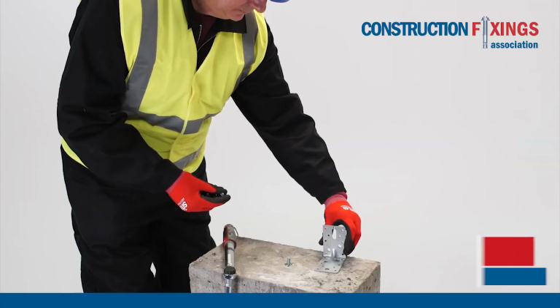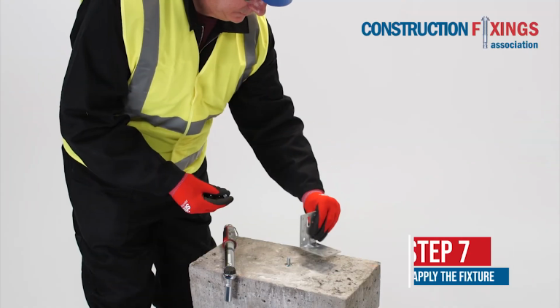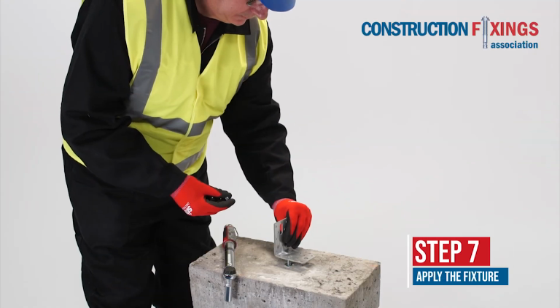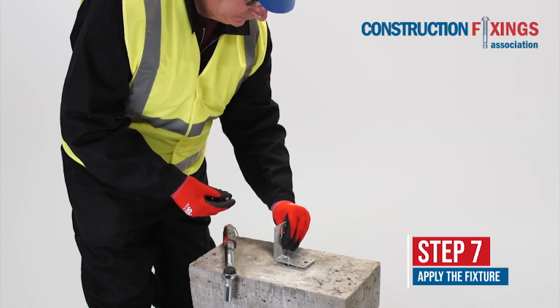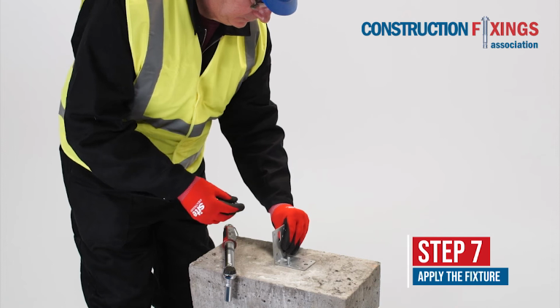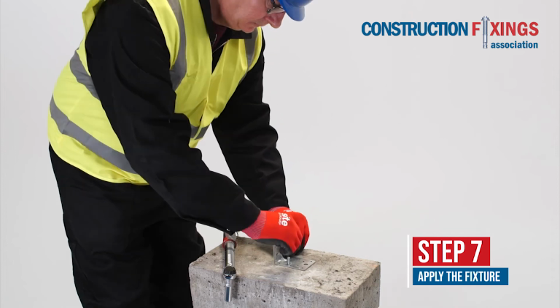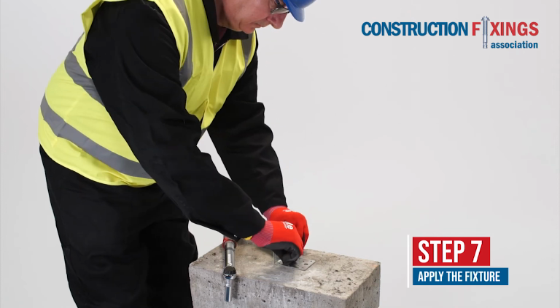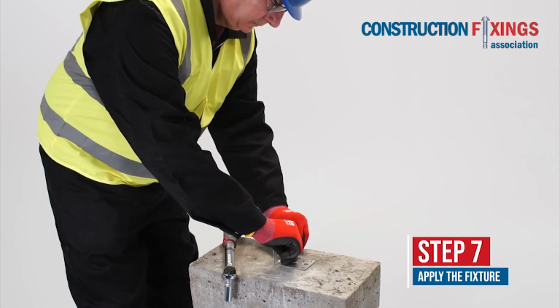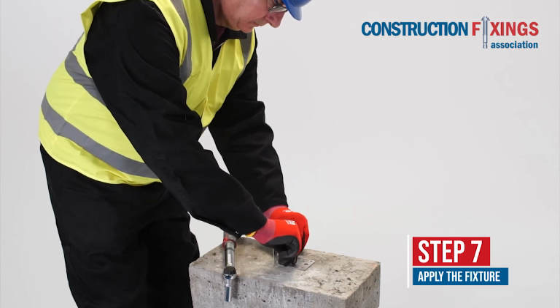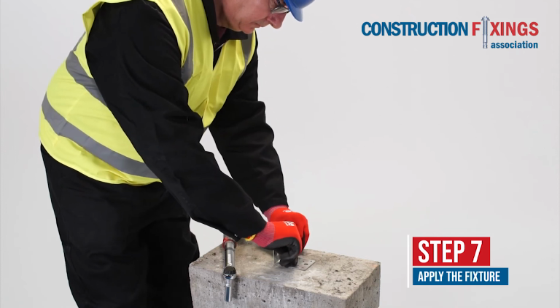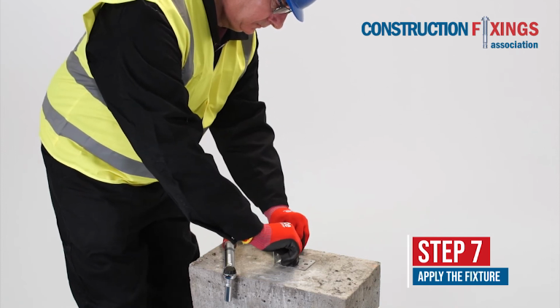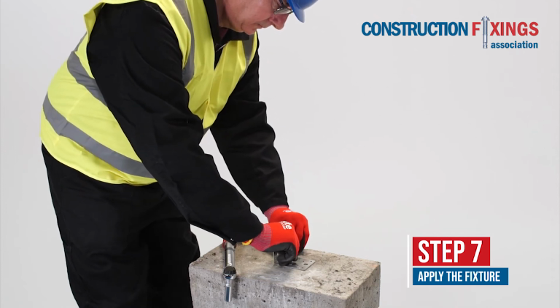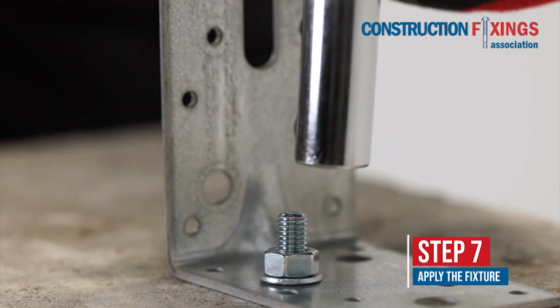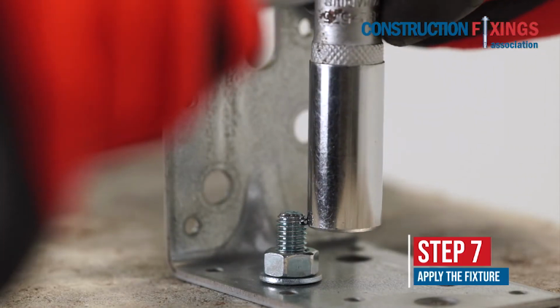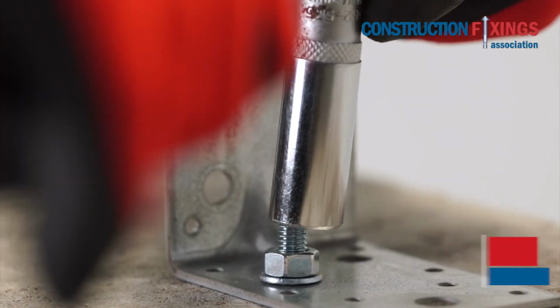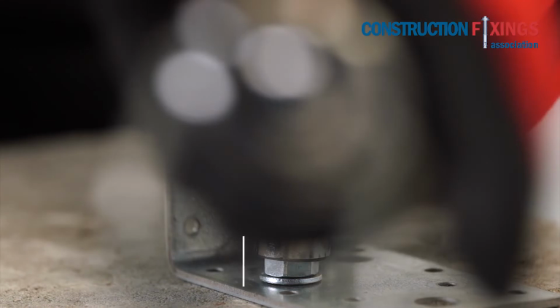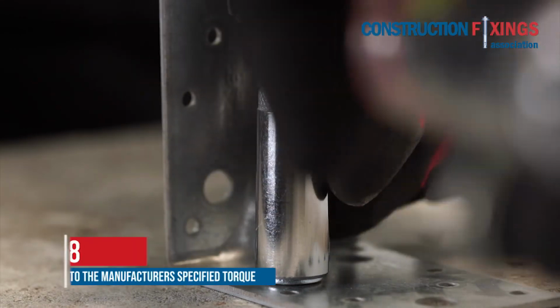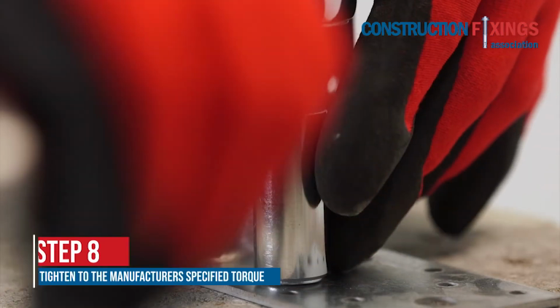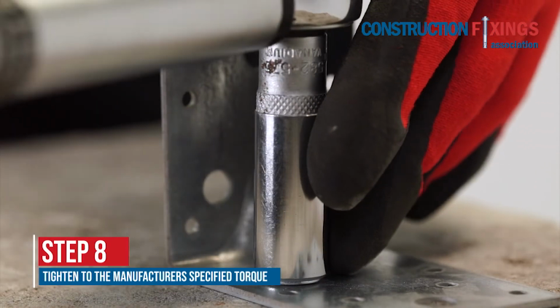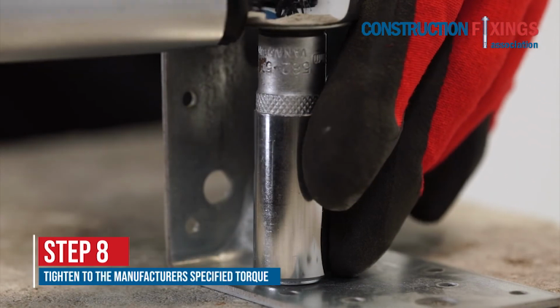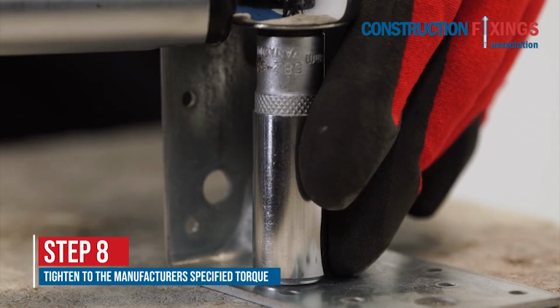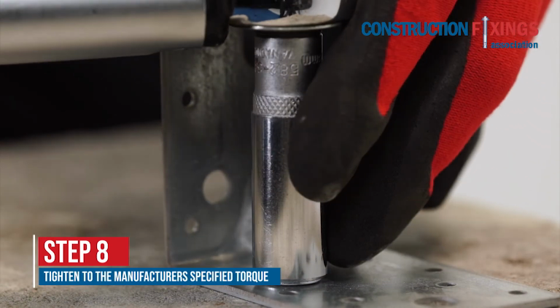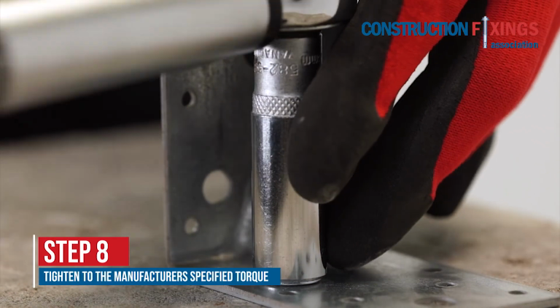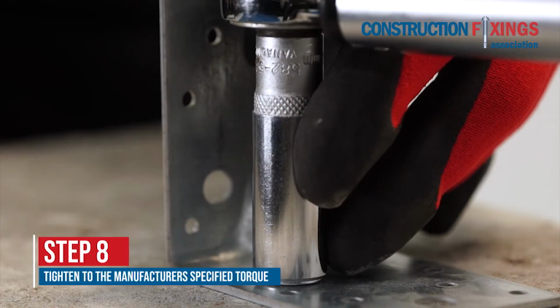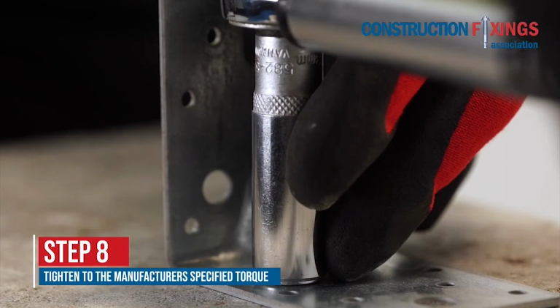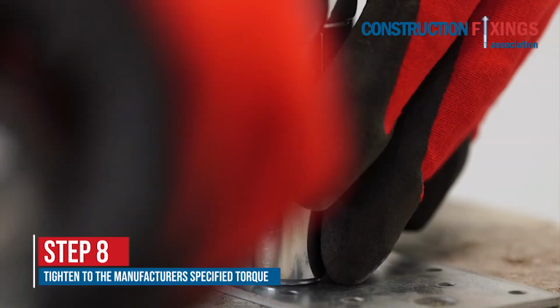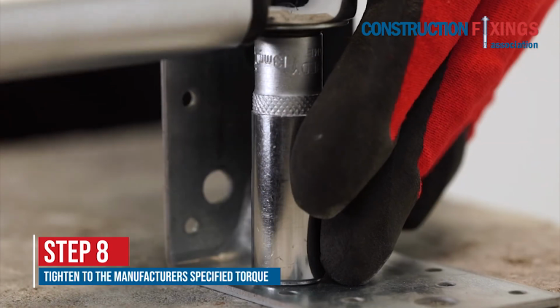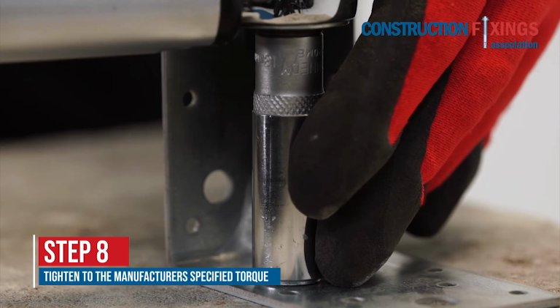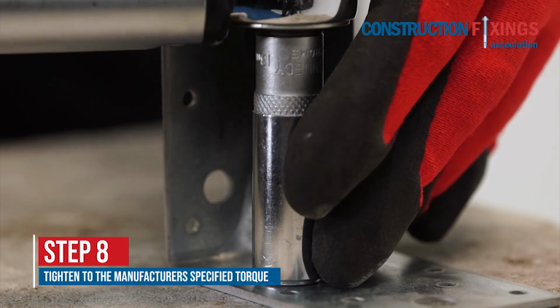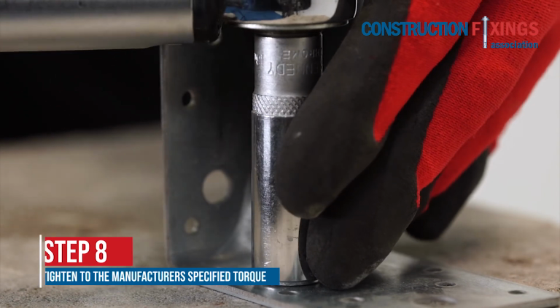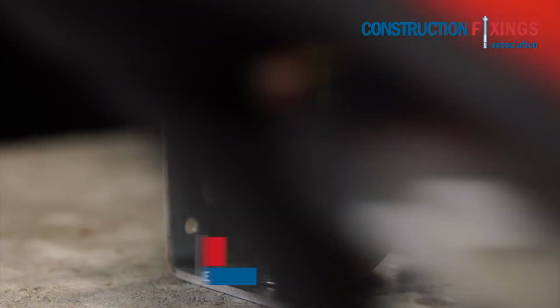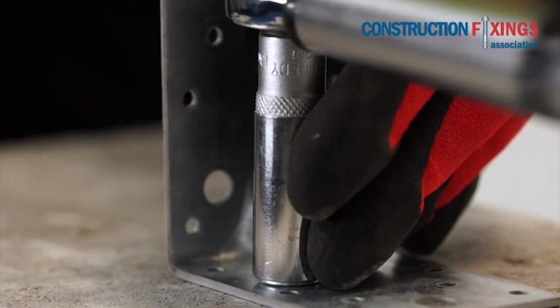After the resin has fully cured, mount the fixture carefully over the studs and tighten using a torque wrench to the manufacturer's specified torque. Any cured resin deposits covering the thread may be carefully chipped away.